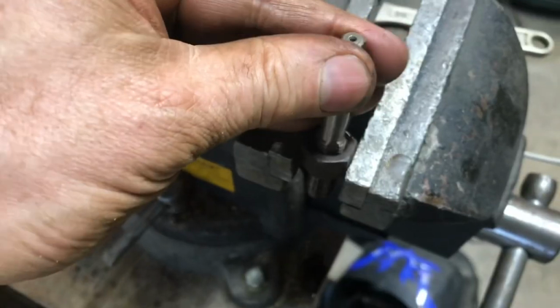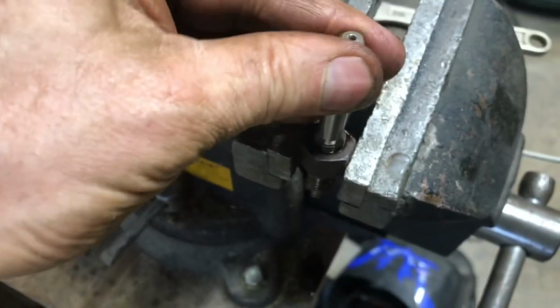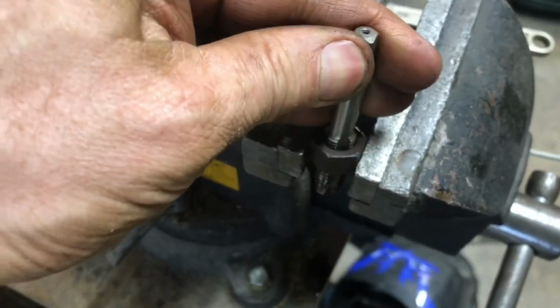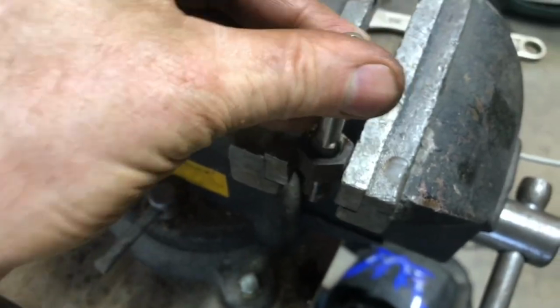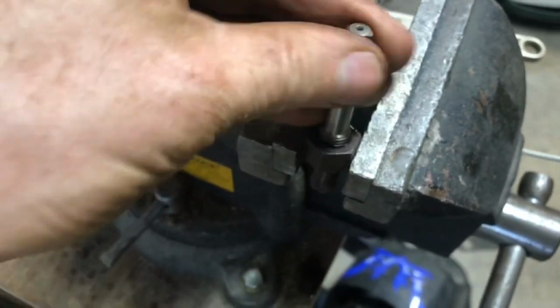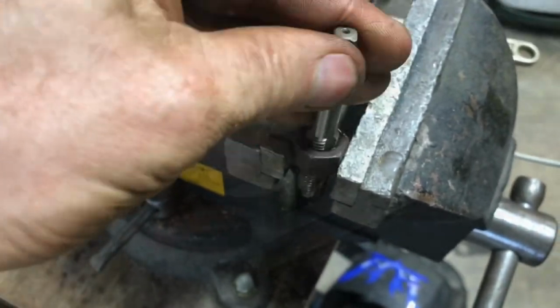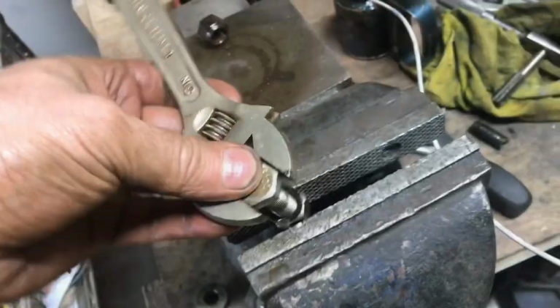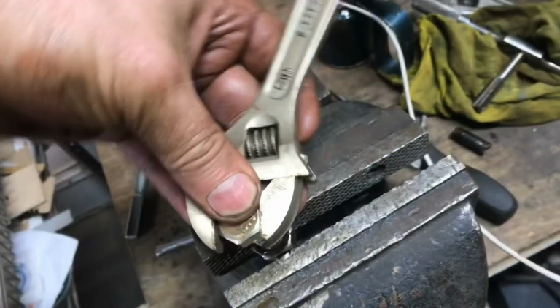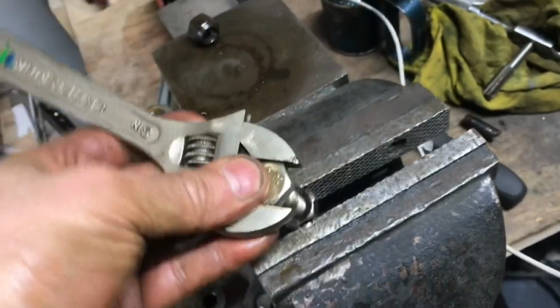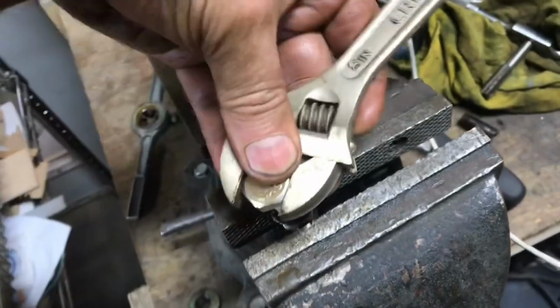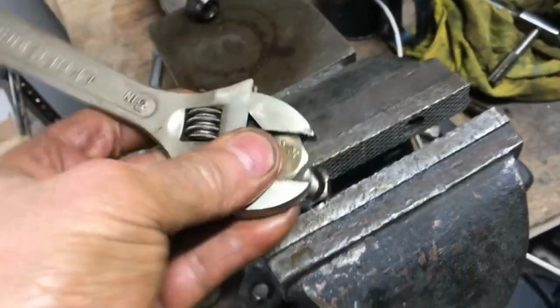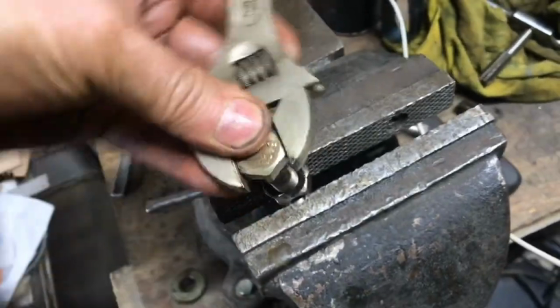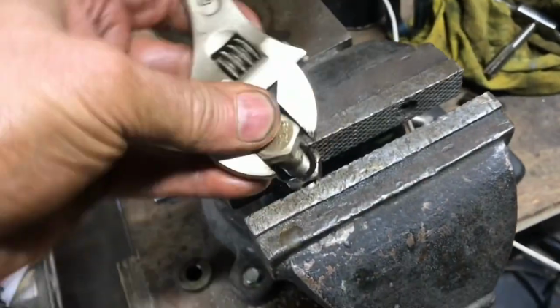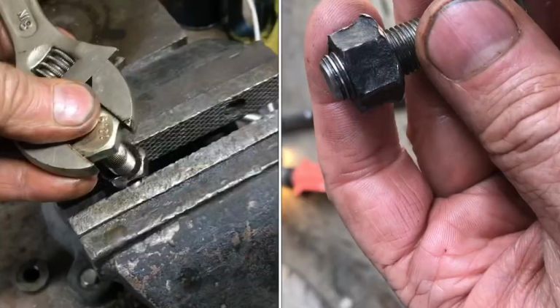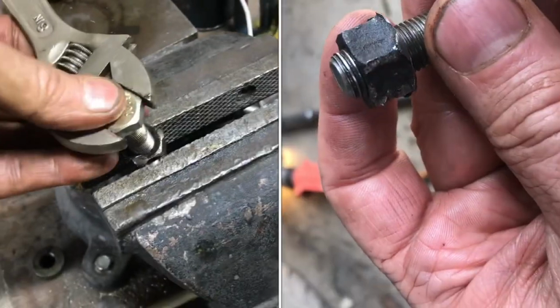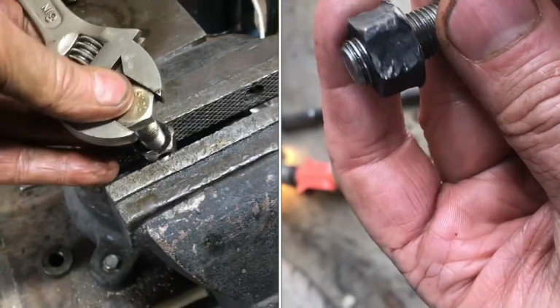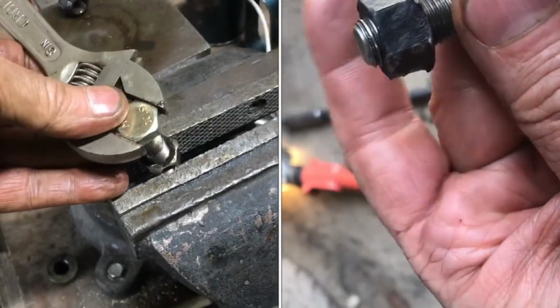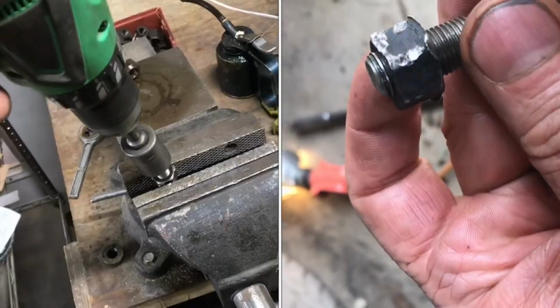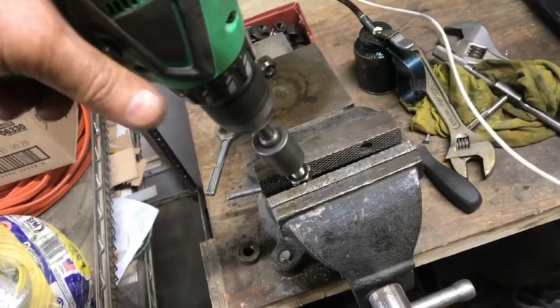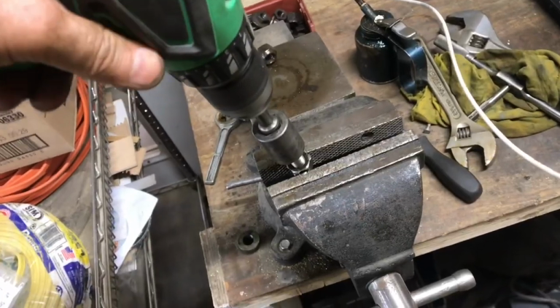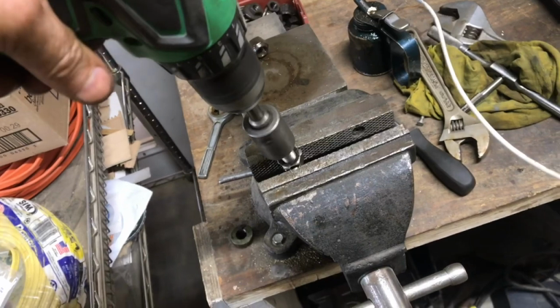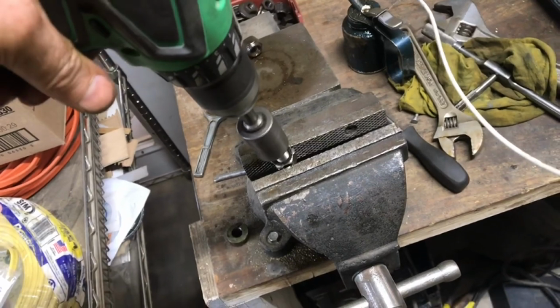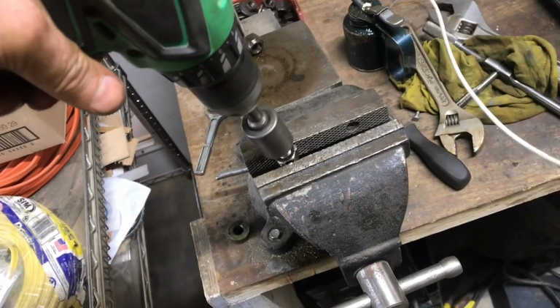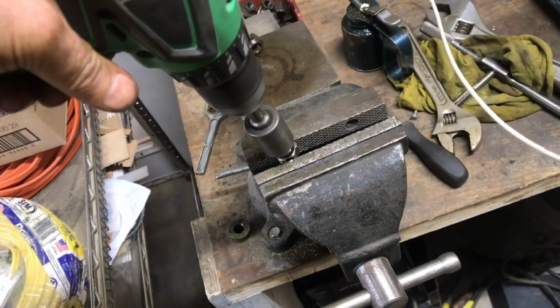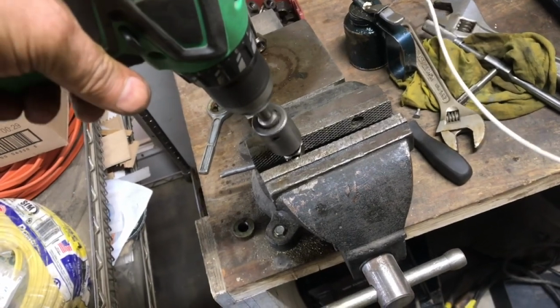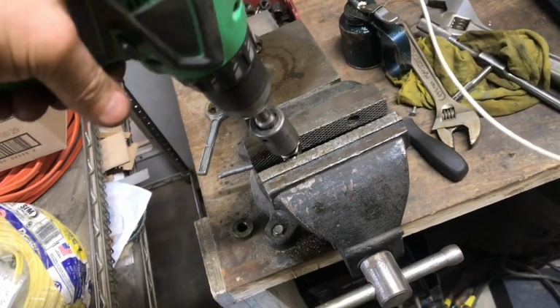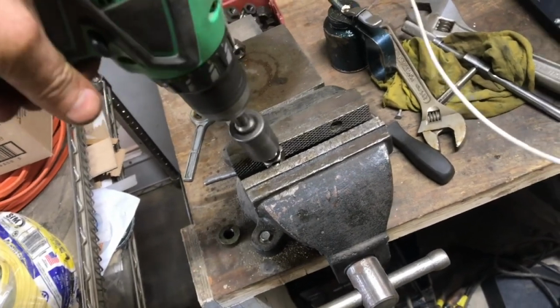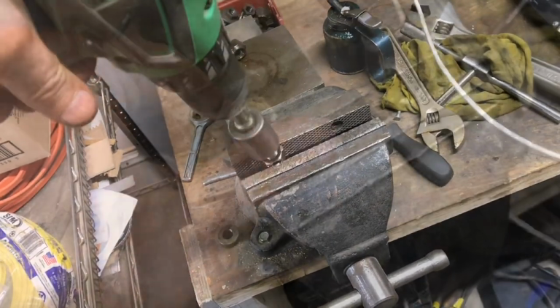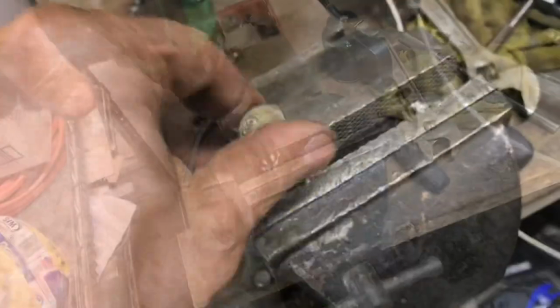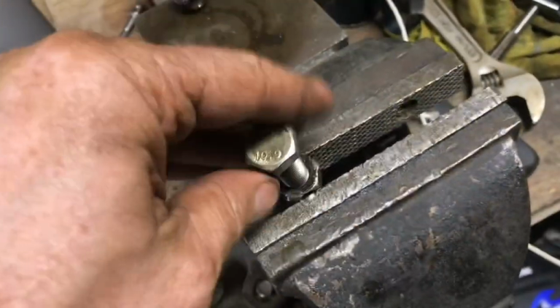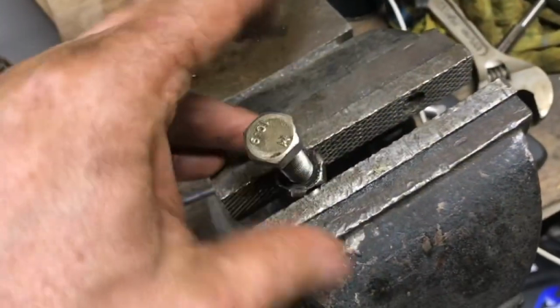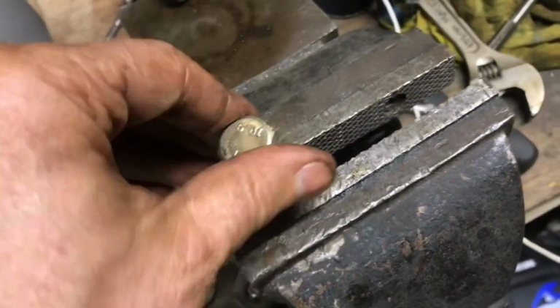I'll make sure there's no burrs and that the nut and bolt move really smooth, so when I put it back together it won't bind. Now it spins into the bolt with no resistance.